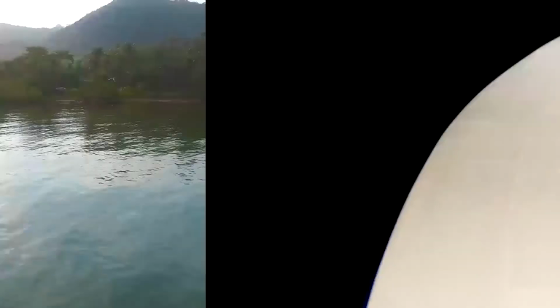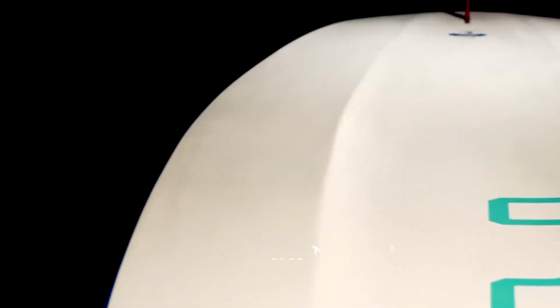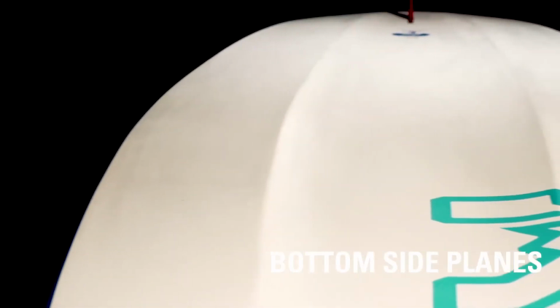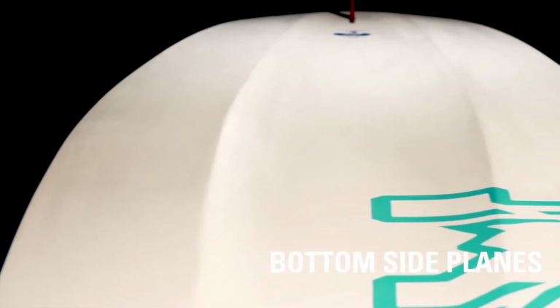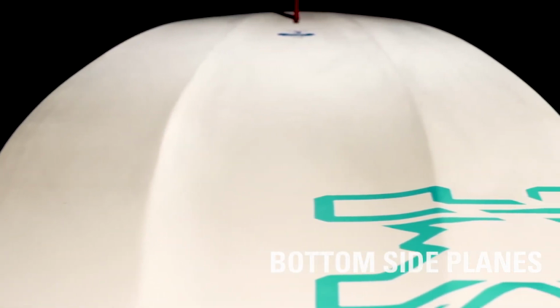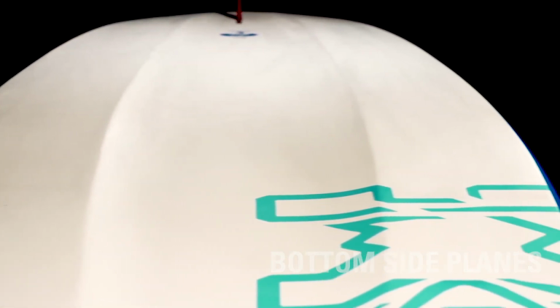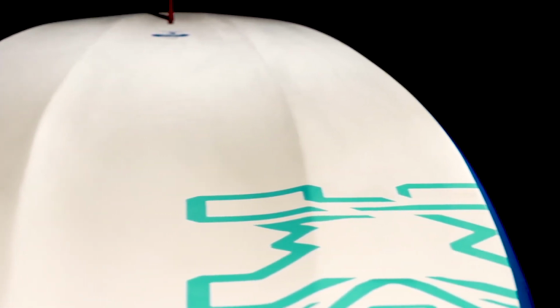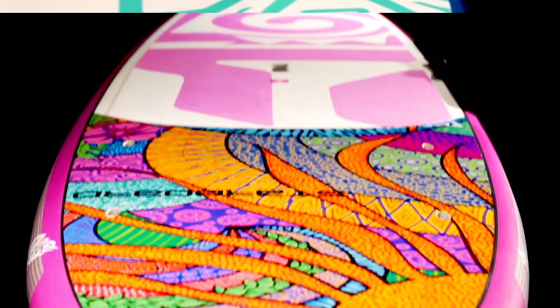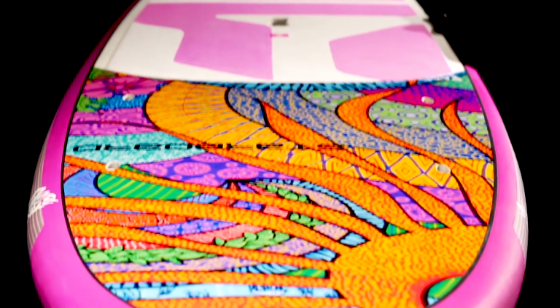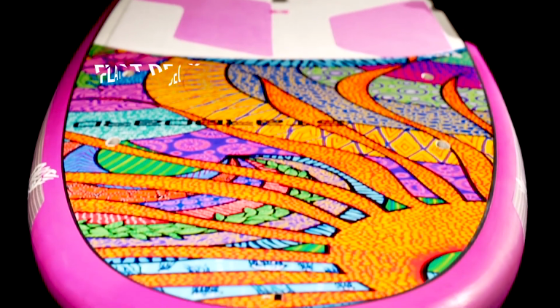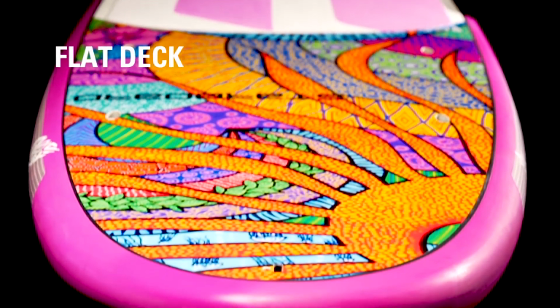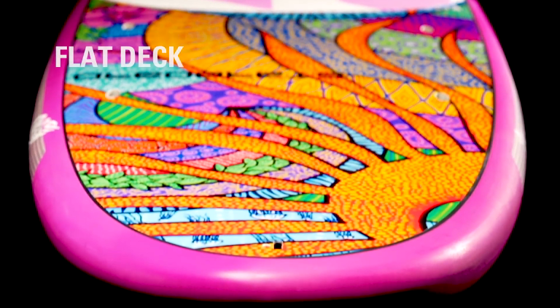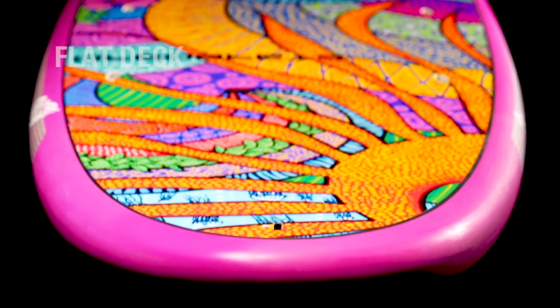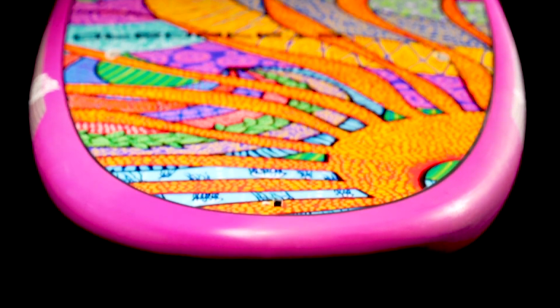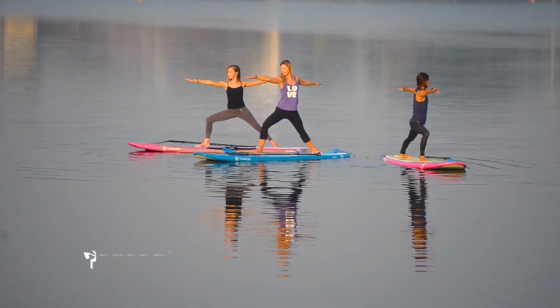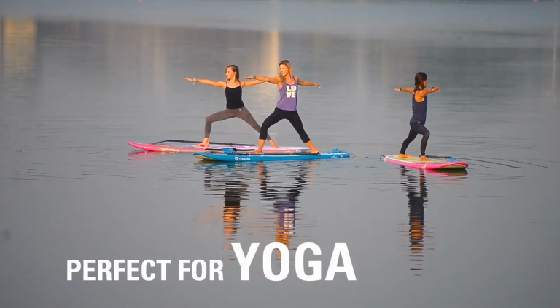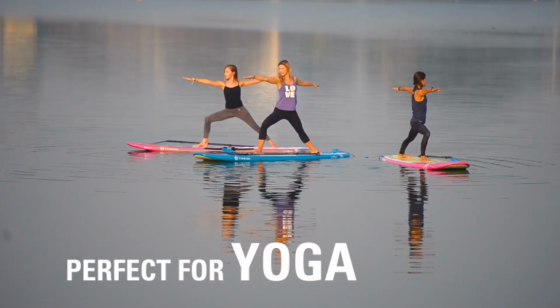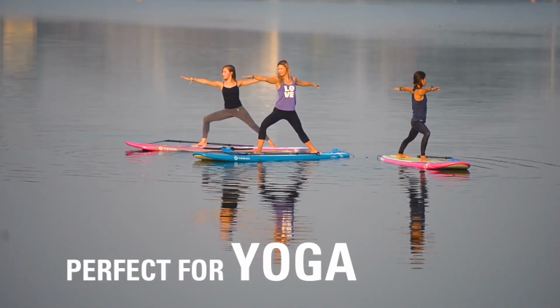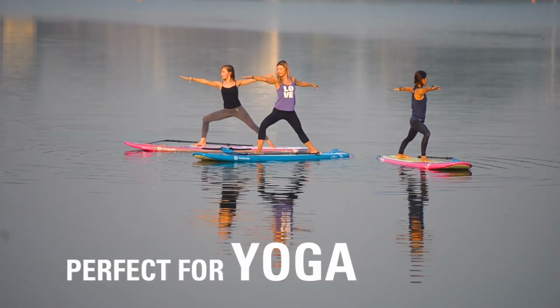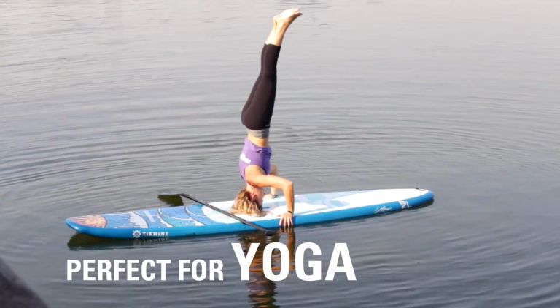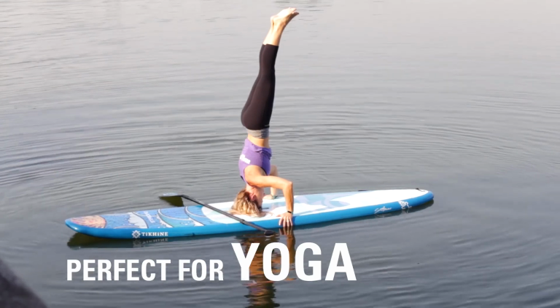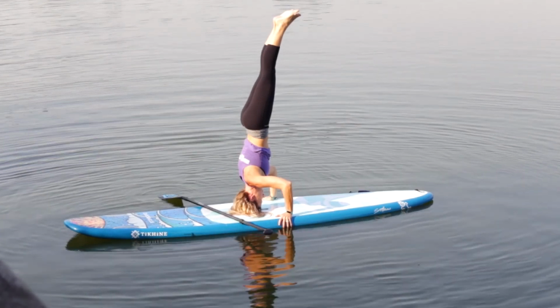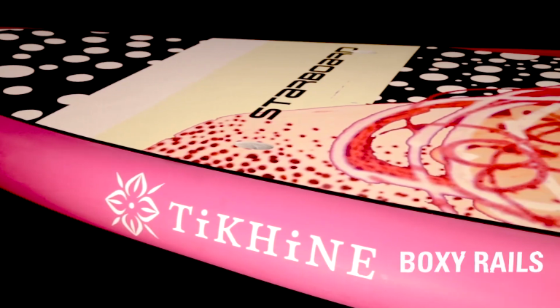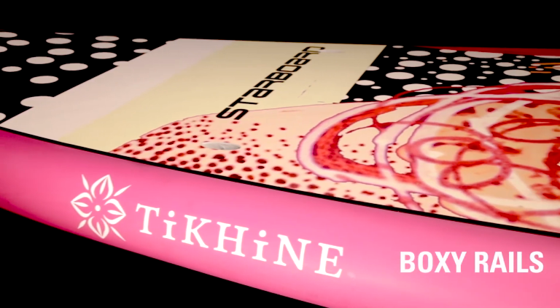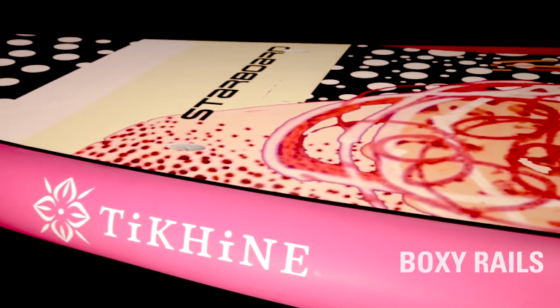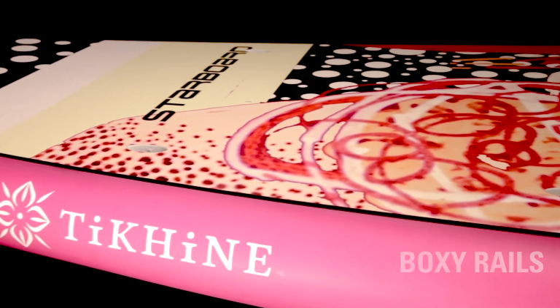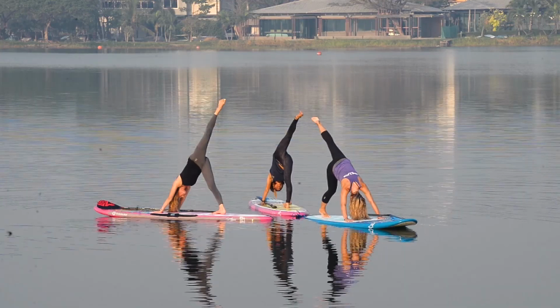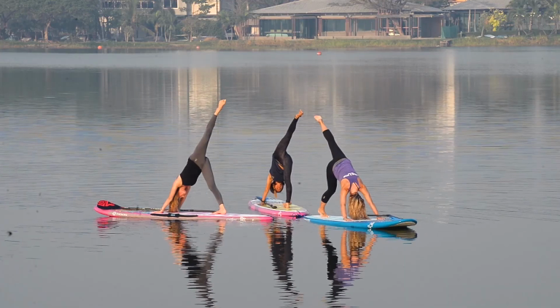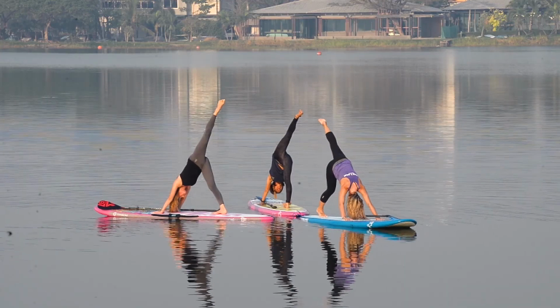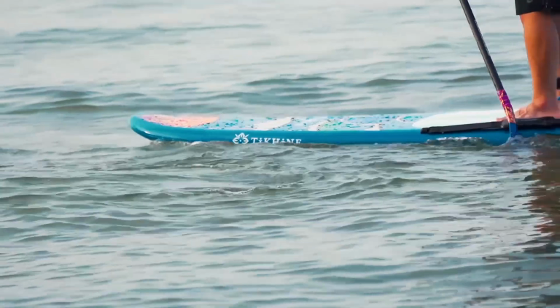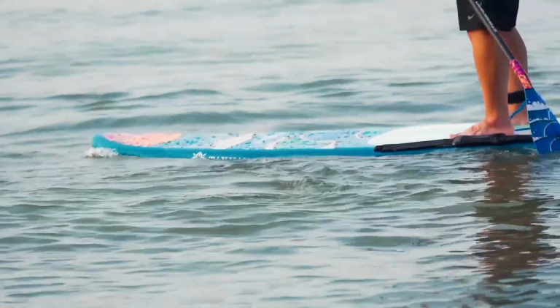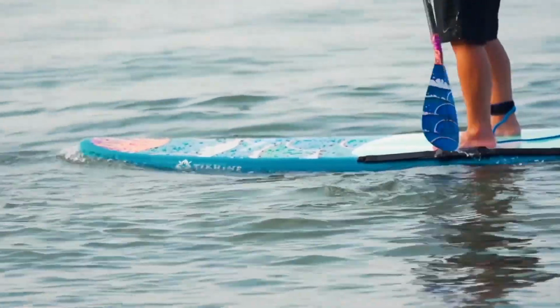Bottom side planes form a stable platform and flat deck offers the most comfortable, balanced ride, perfect for yoga and fitness. The boxy rails limit water flowing onto the deck to keep feet and gear dry.